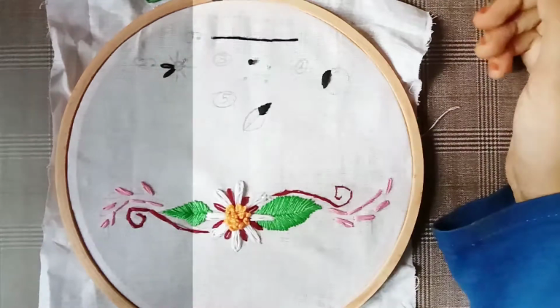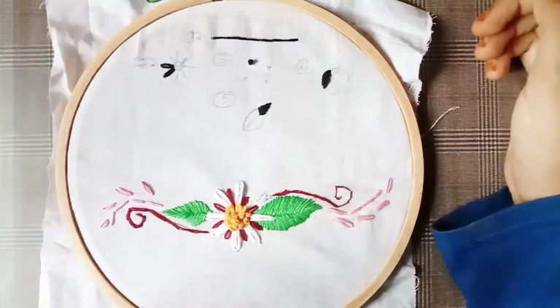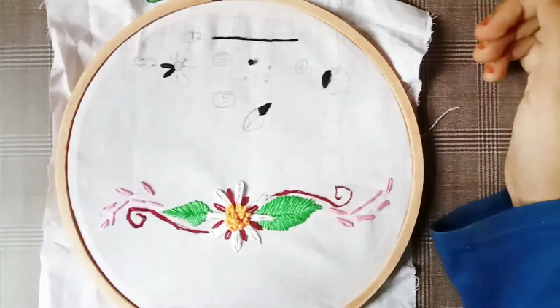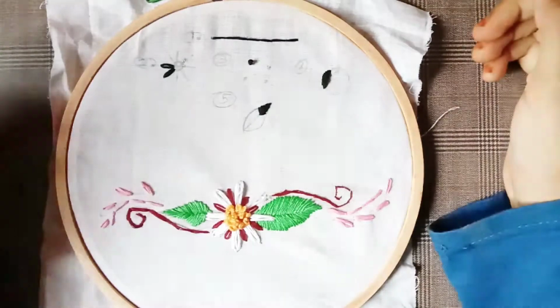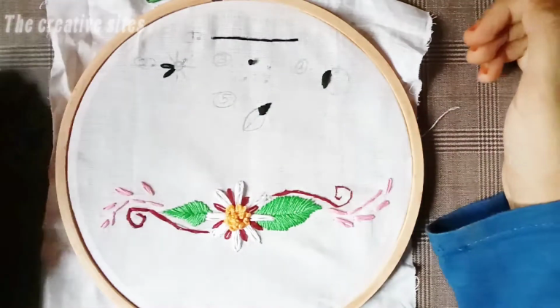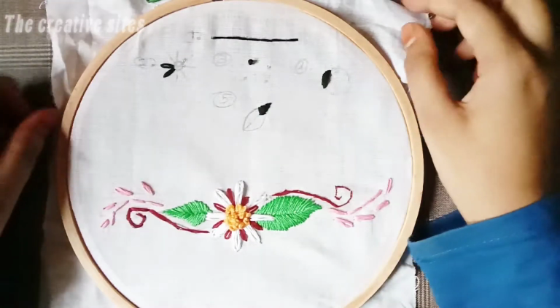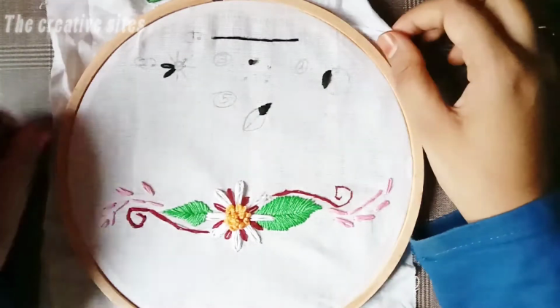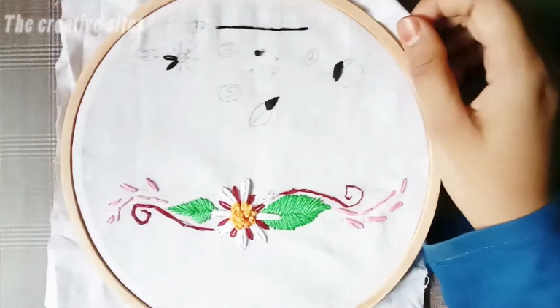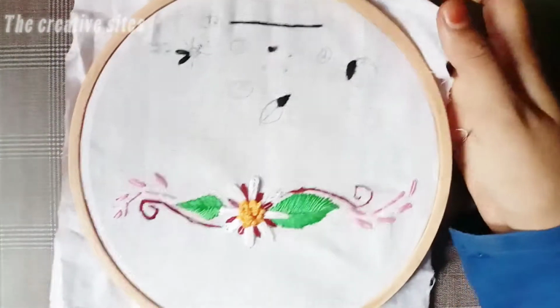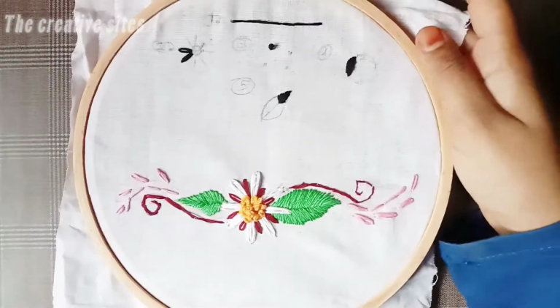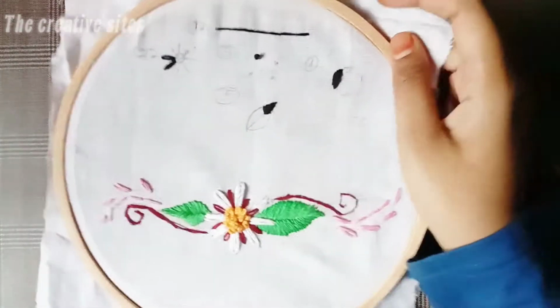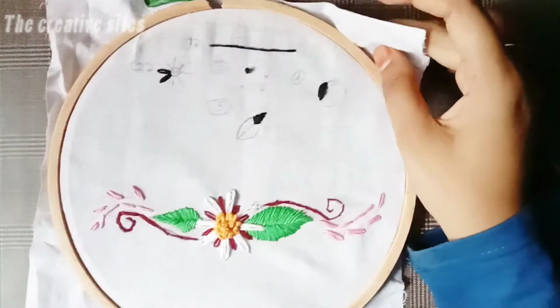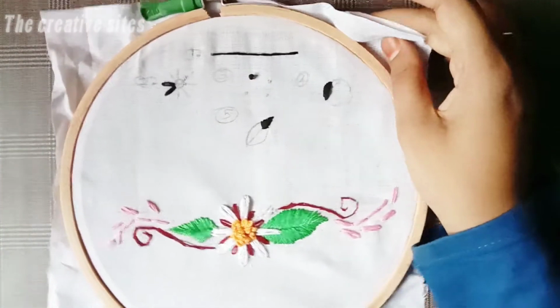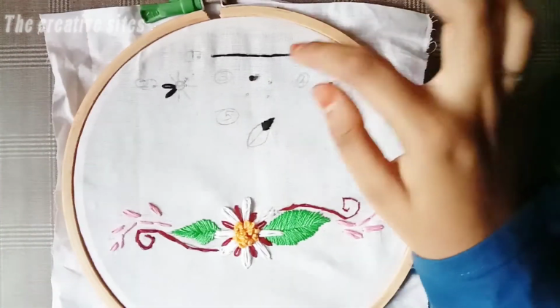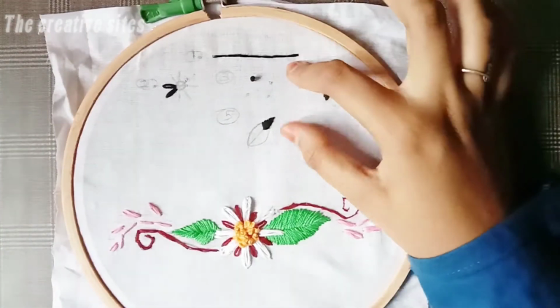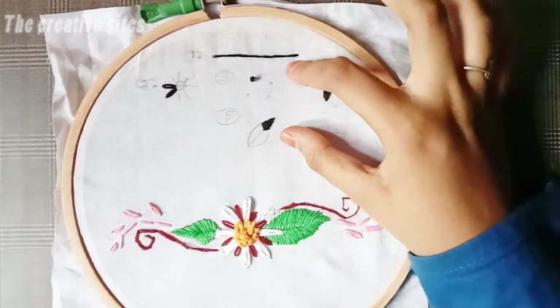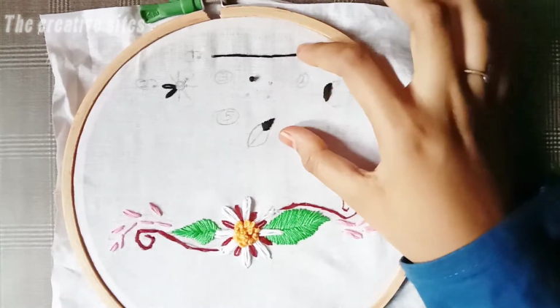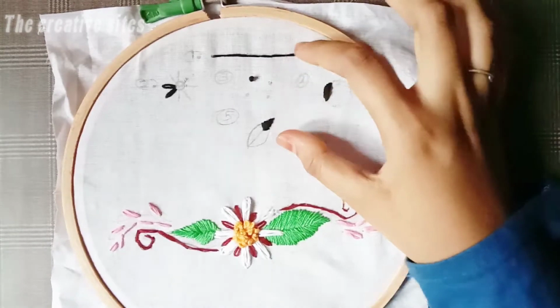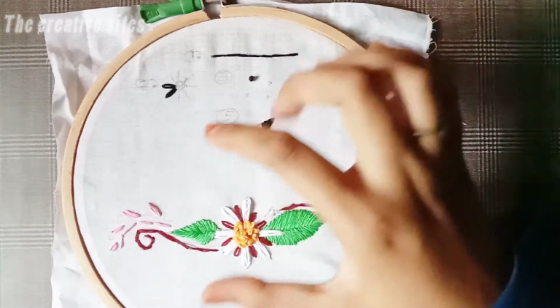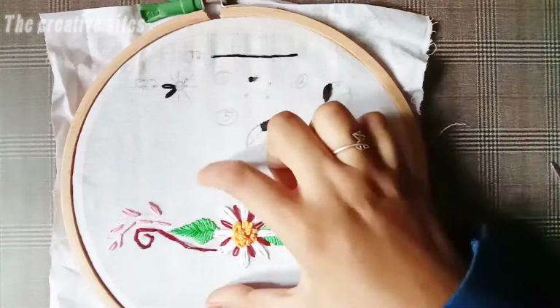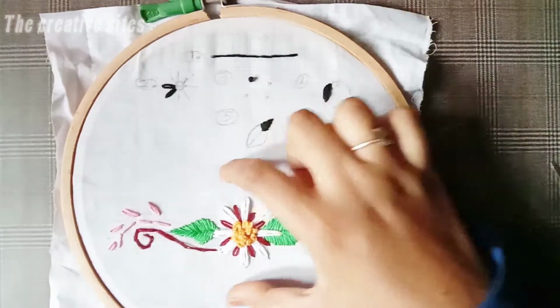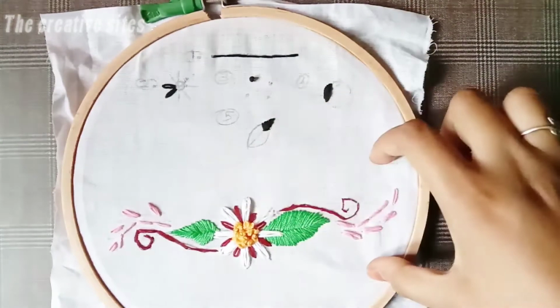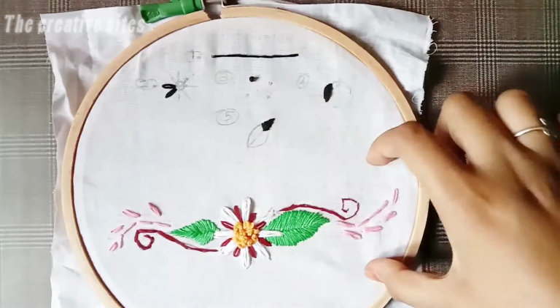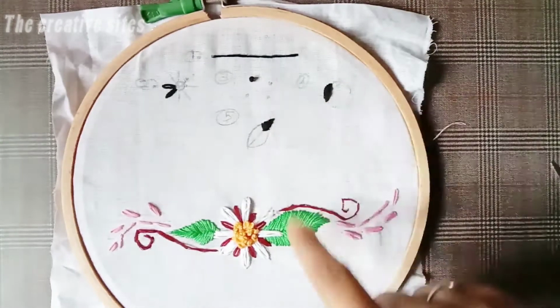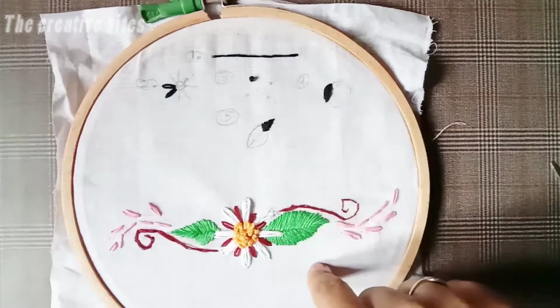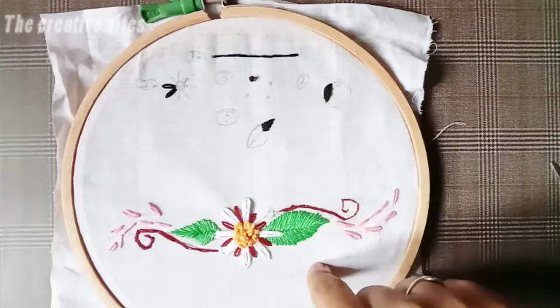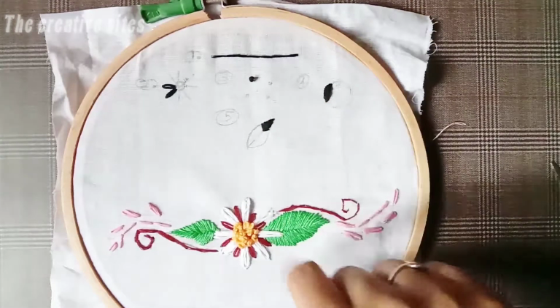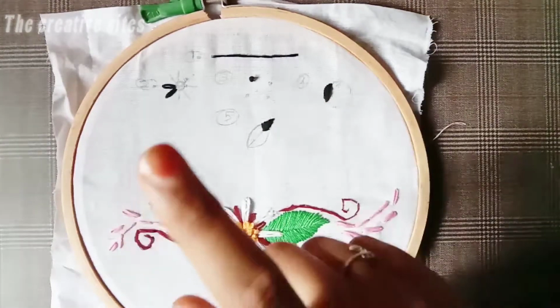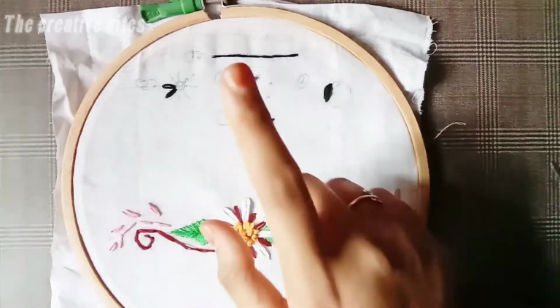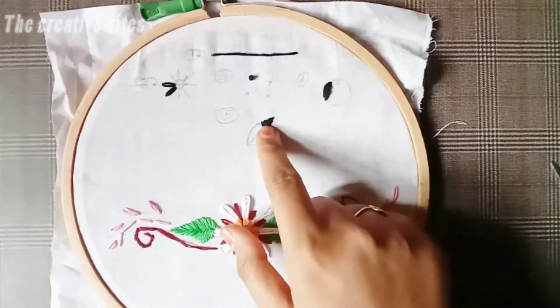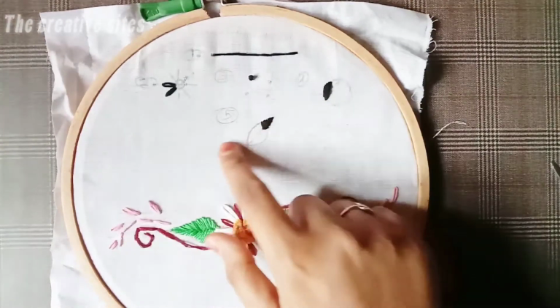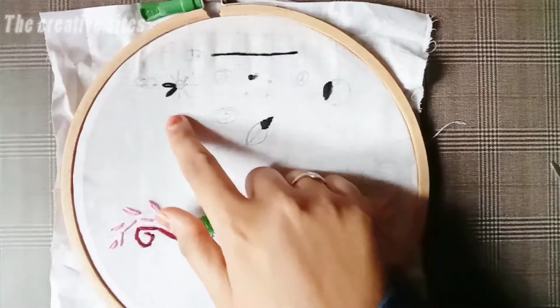Hey everyone, welcome. In this video, we will talk about simple embroidery stitches. We will talk about basic stitches and how the design converts. We will talk about the 5 stitches.